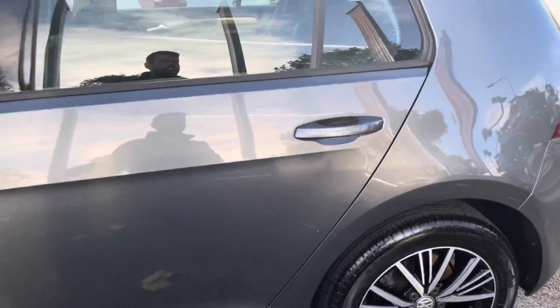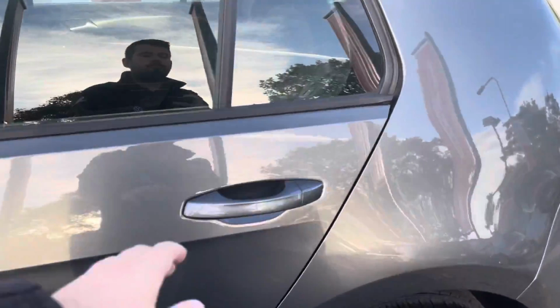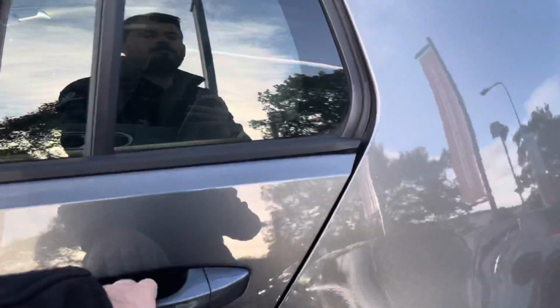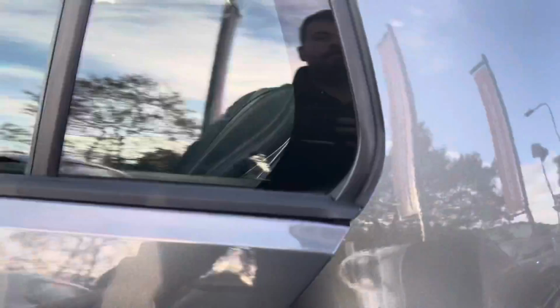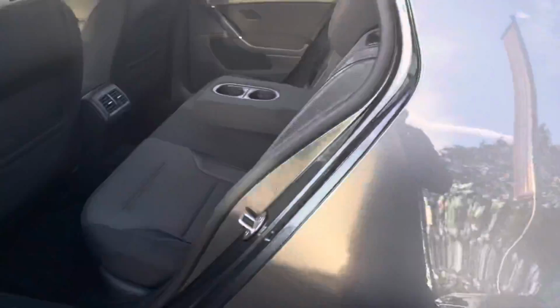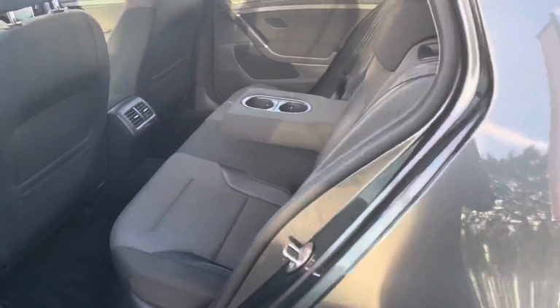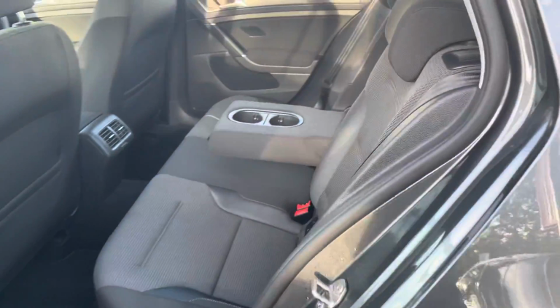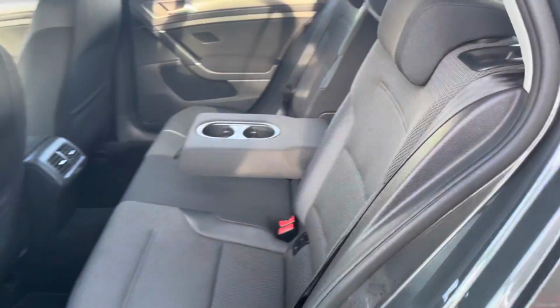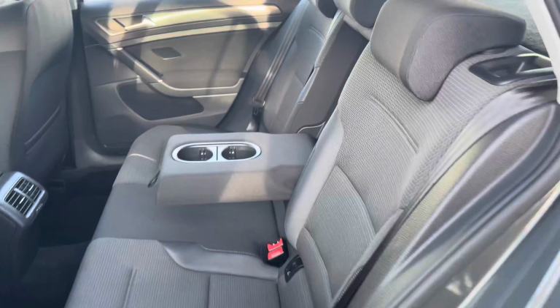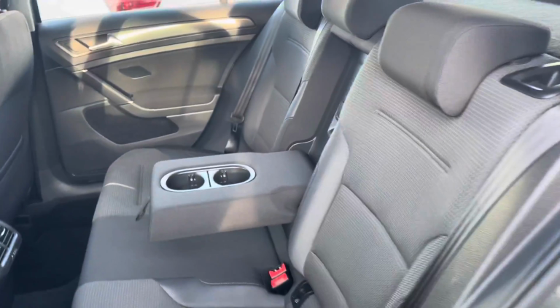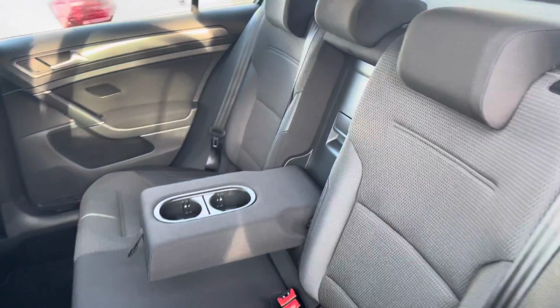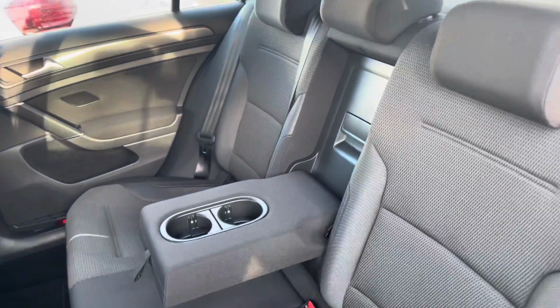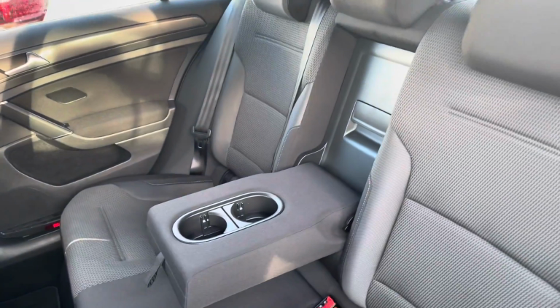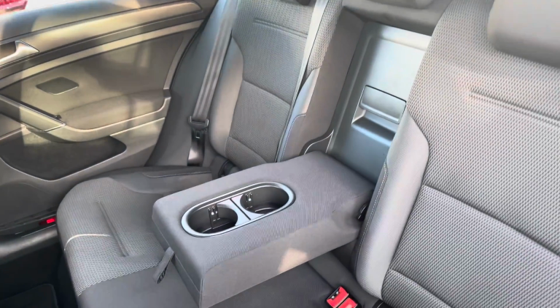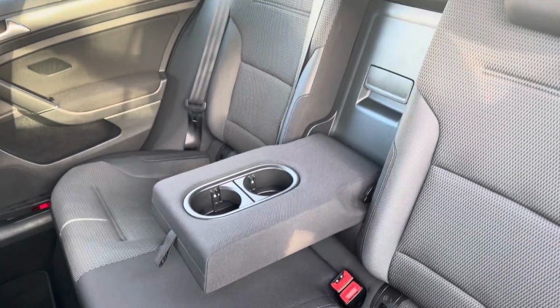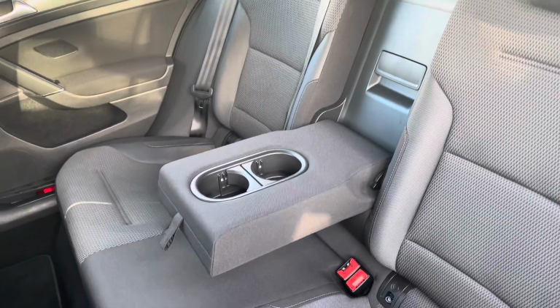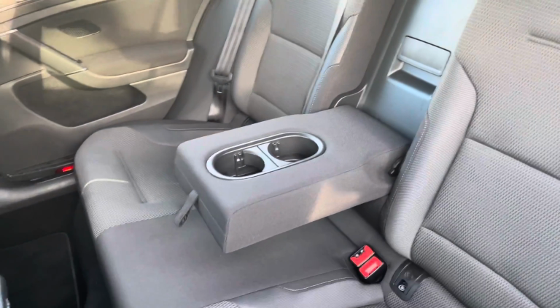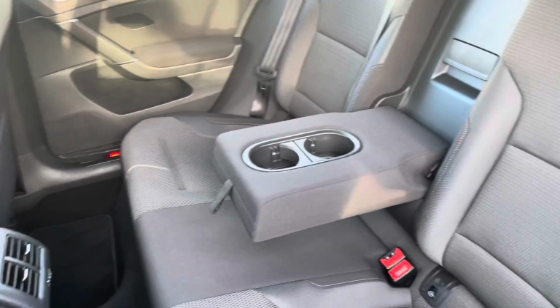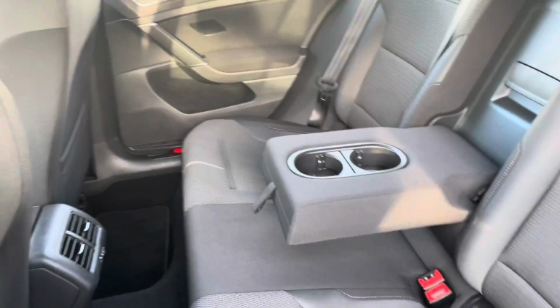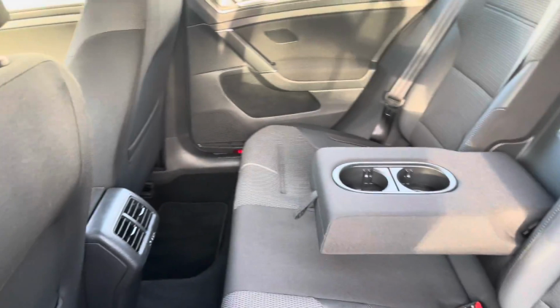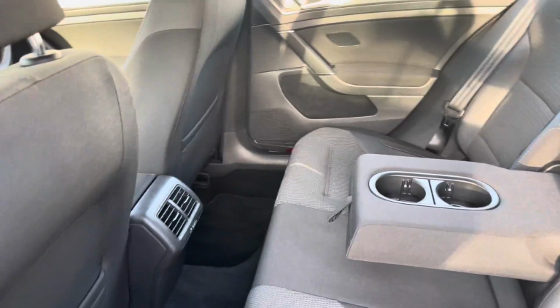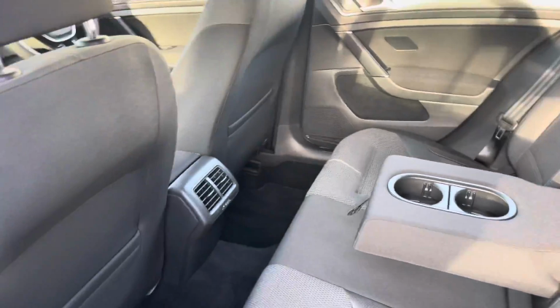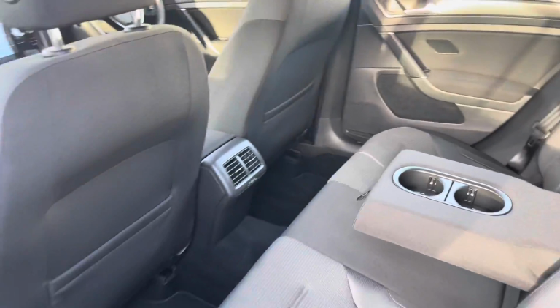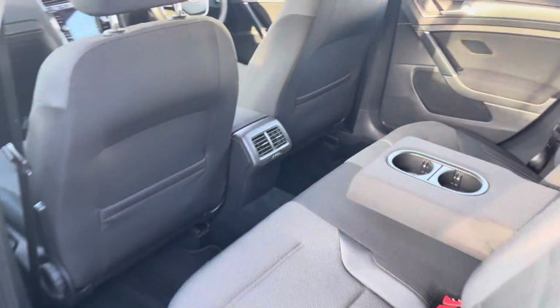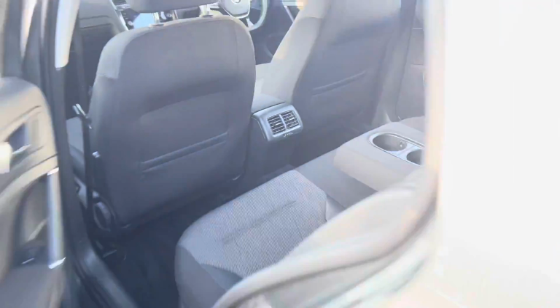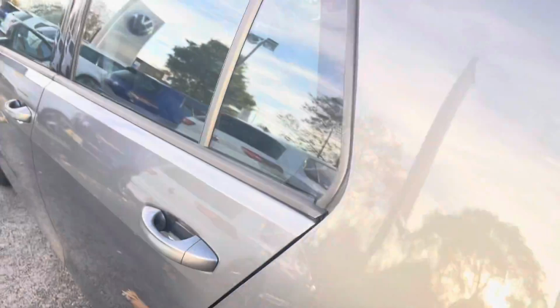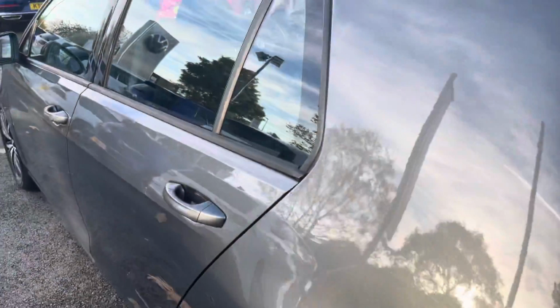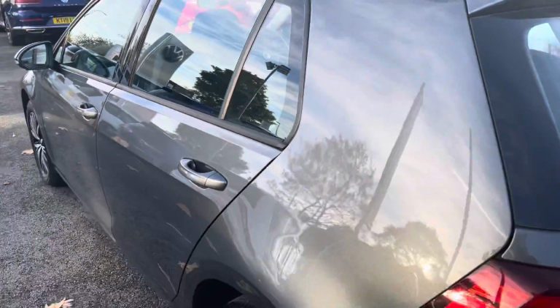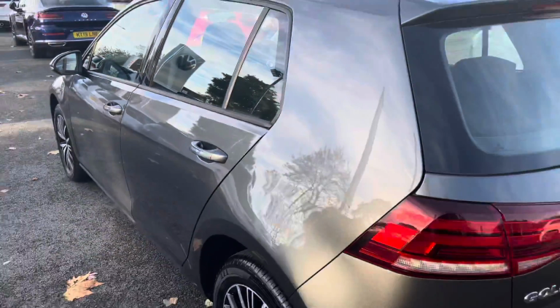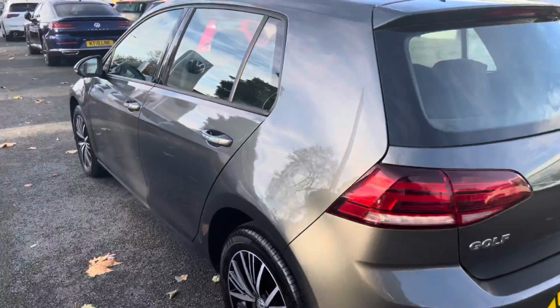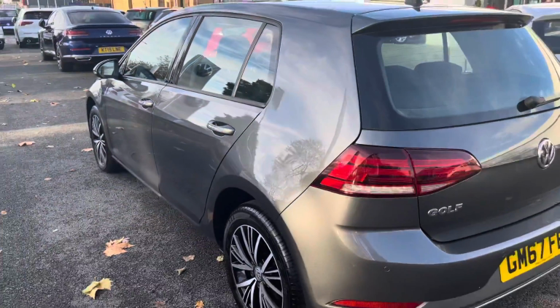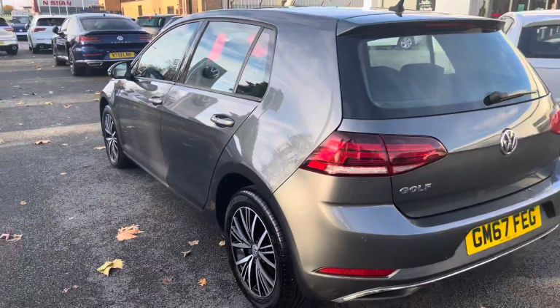The cabin in the rear is absolutely plentiful and offers loads of legroom and headroom for up to three passengers. Centre armrests, two isofix child anchor points, and independent rear air vents should keep your passengers in the rear very happy, whether on a shorter or a longer journey.